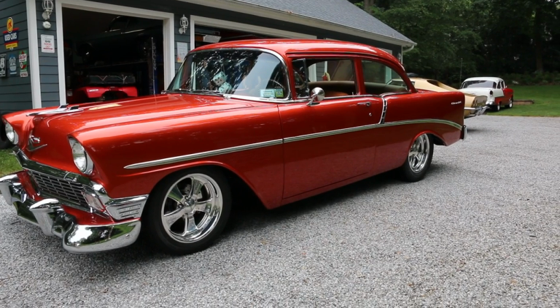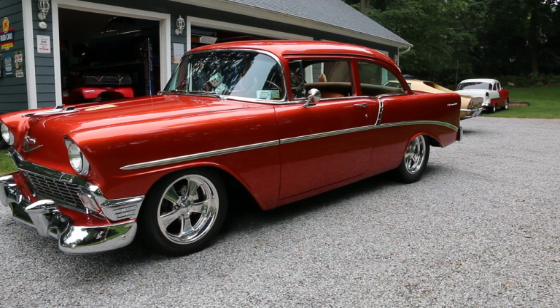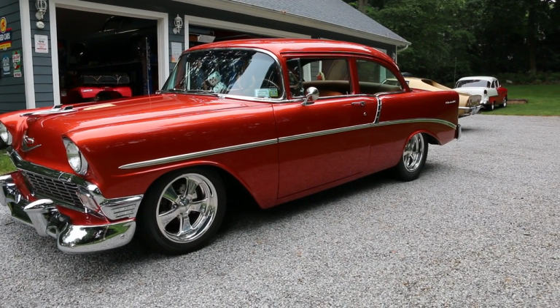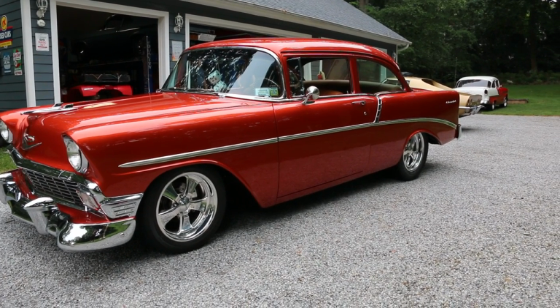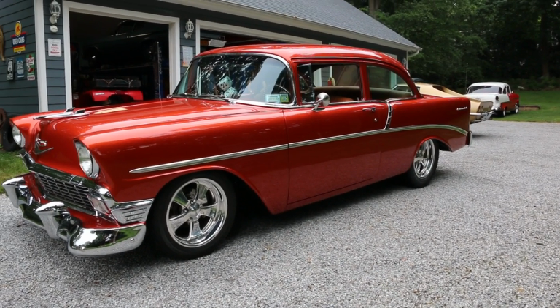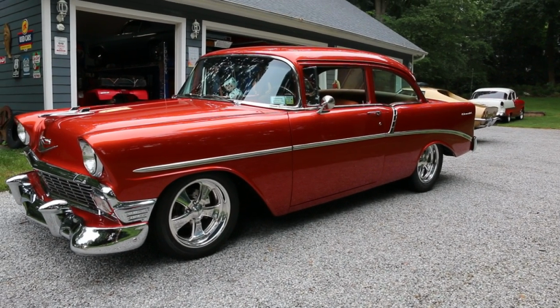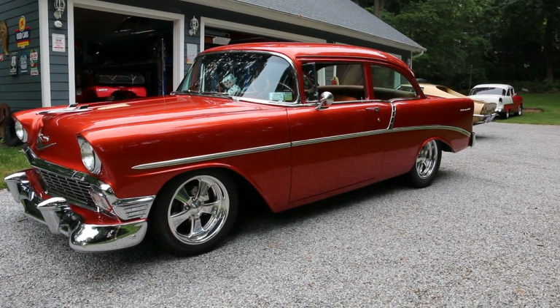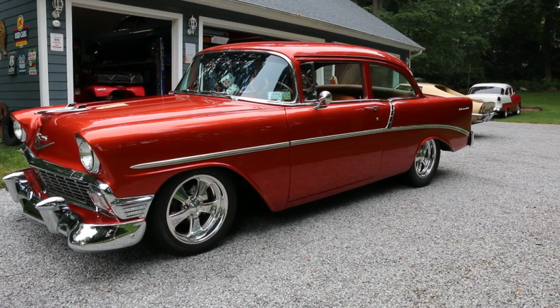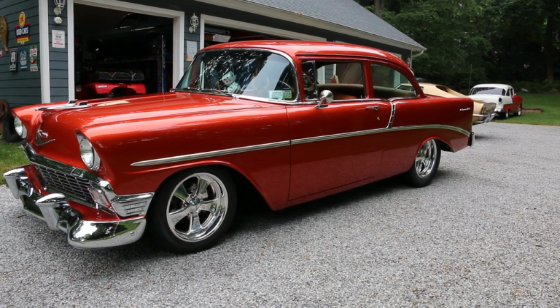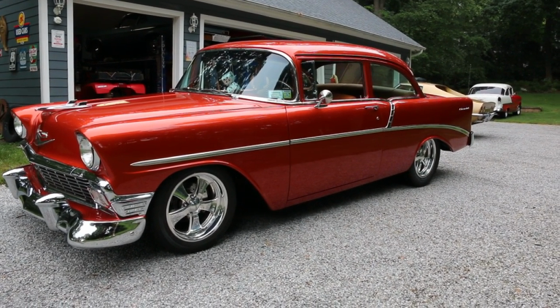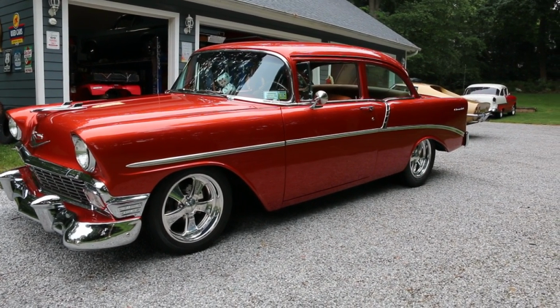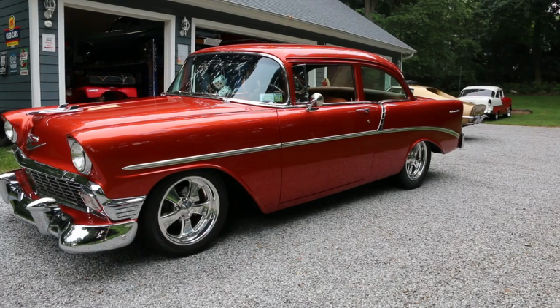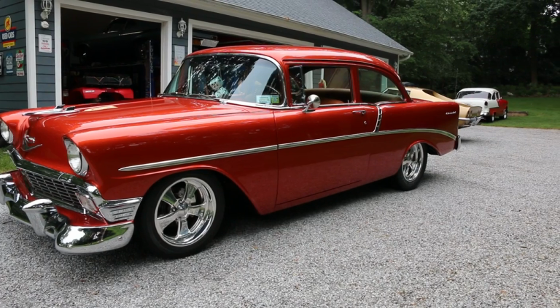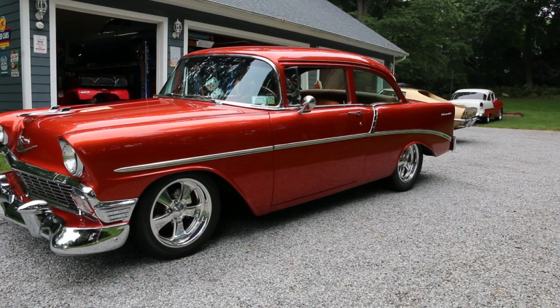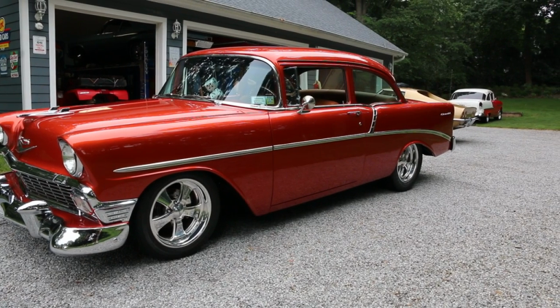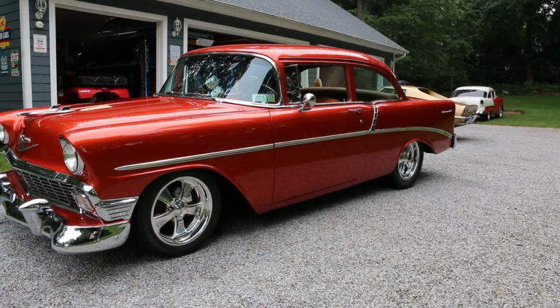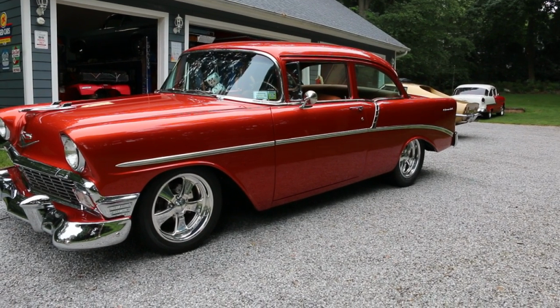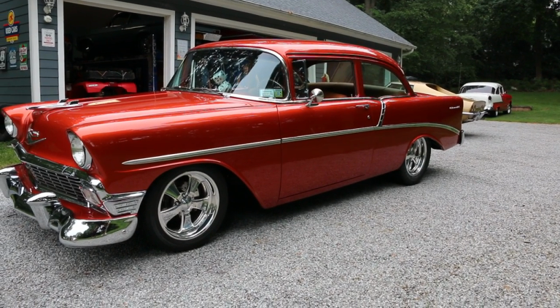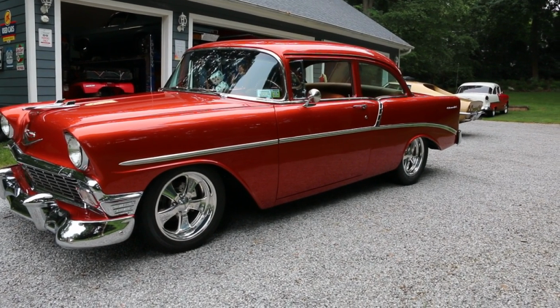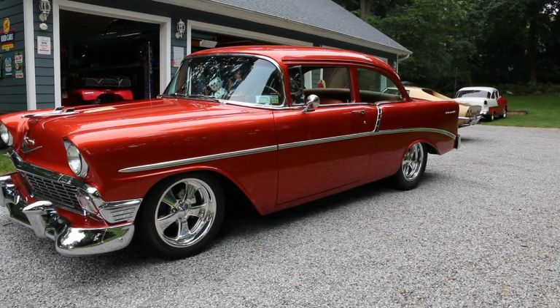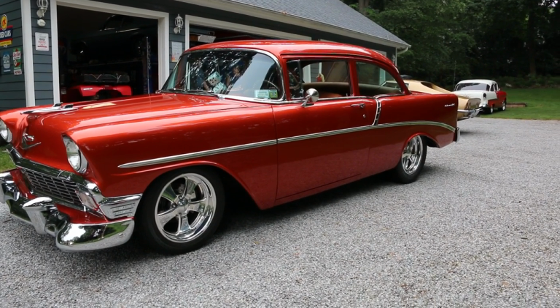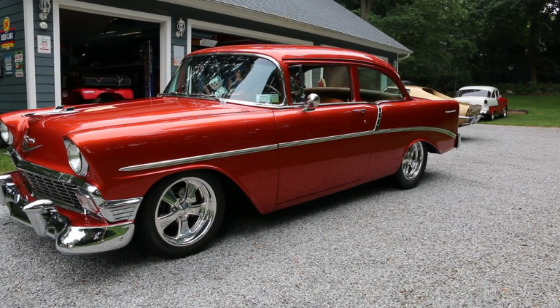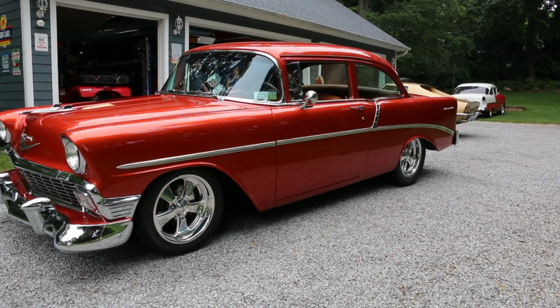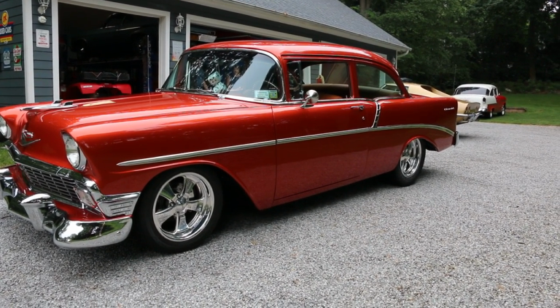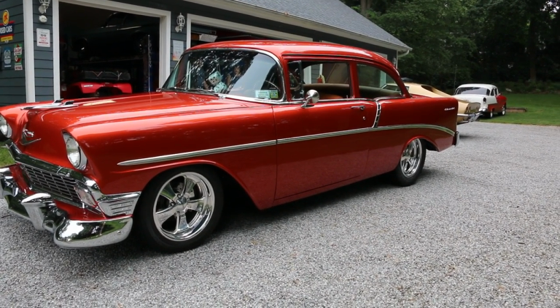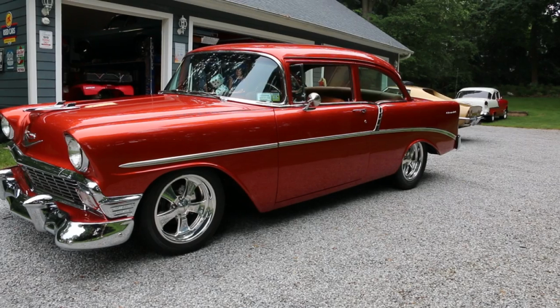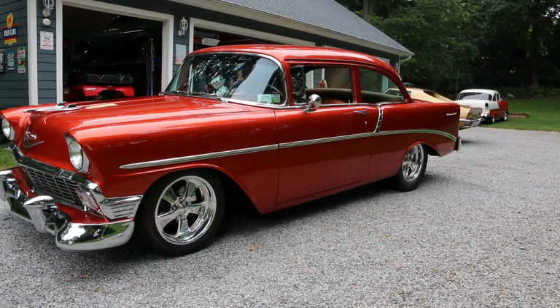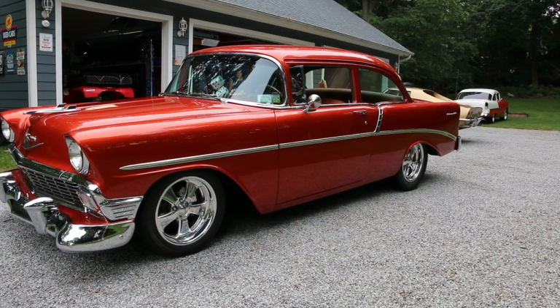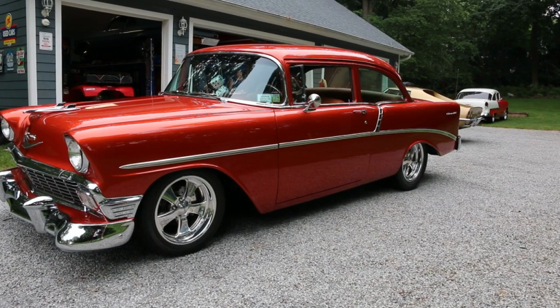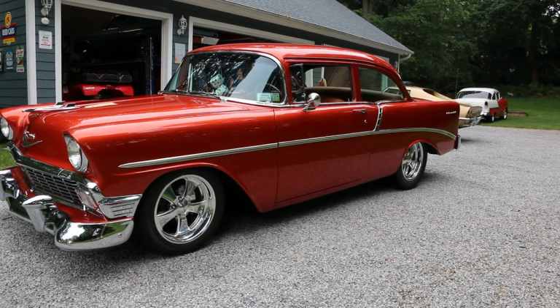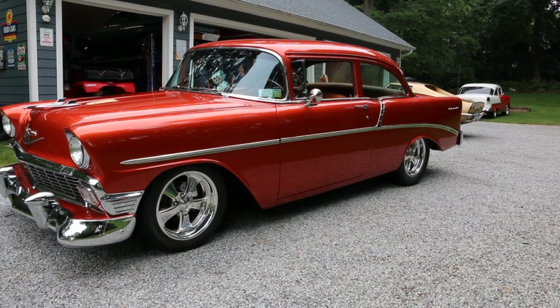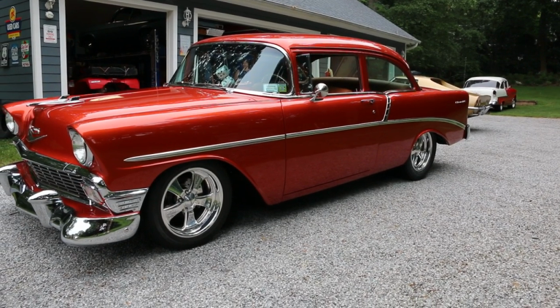Fit and finish is superb. Took a little over two years to build this car from top to bottom. Complete body-off restoration. Chrome, stainless, everything is new. There are about 4,000 to 6,000 miles on the build — something like that, but it's not a lot.